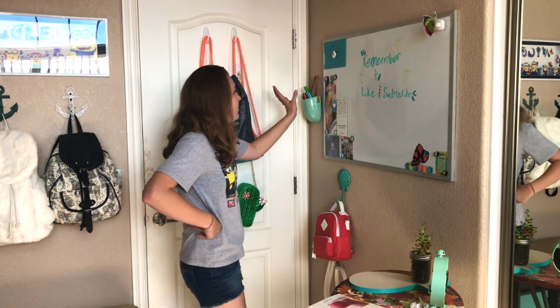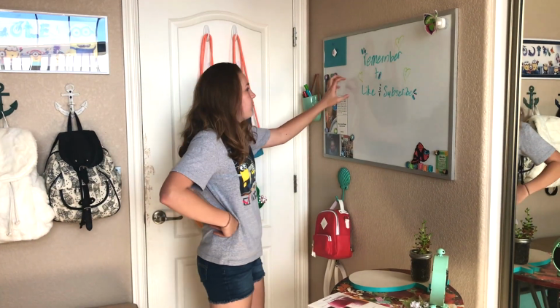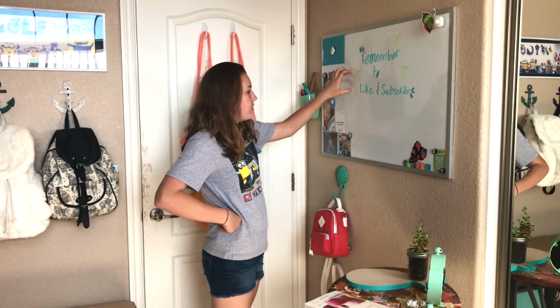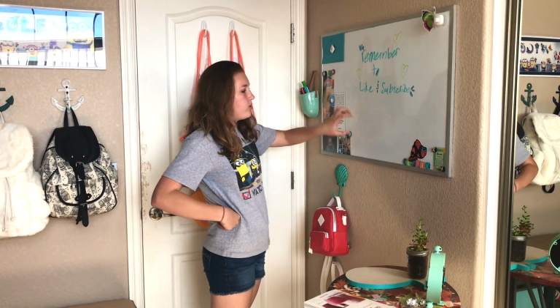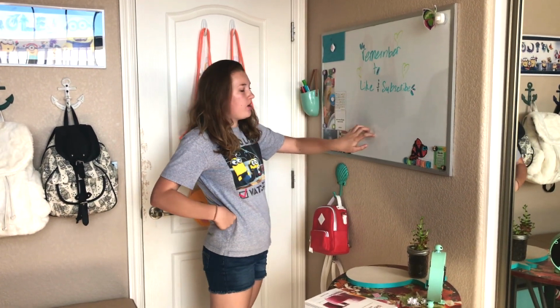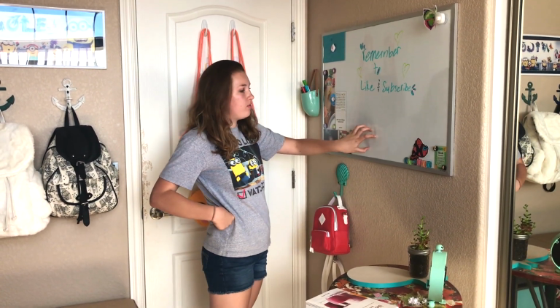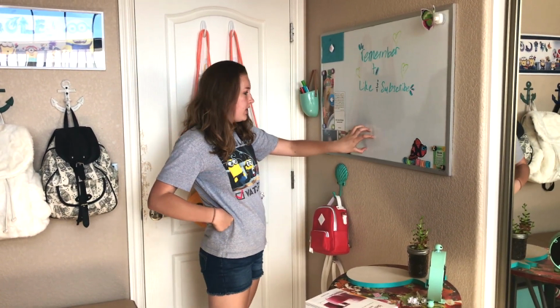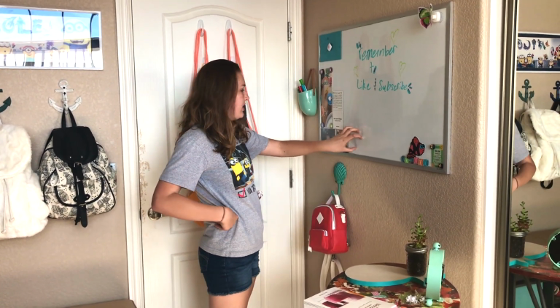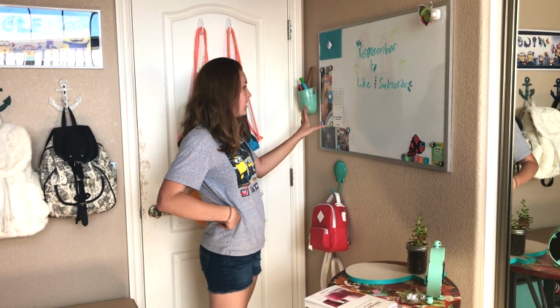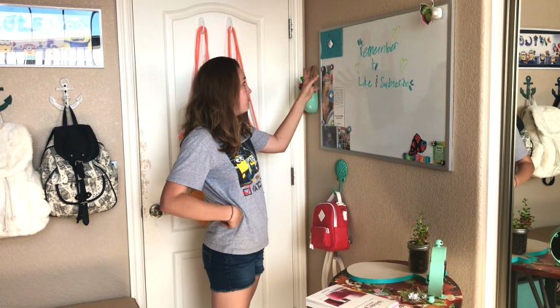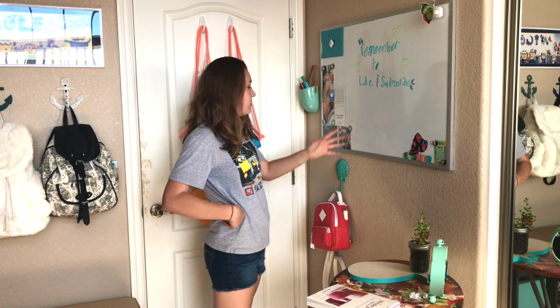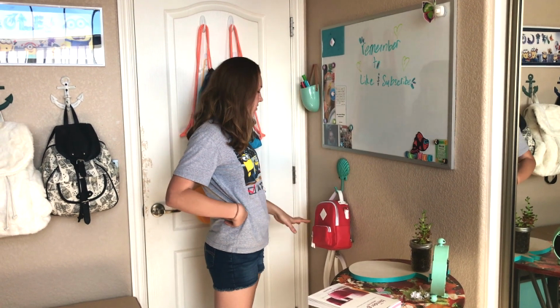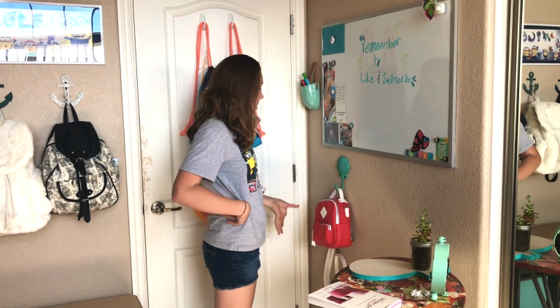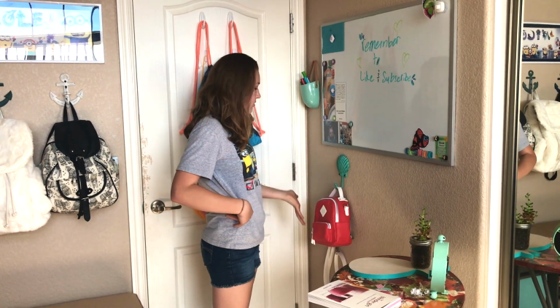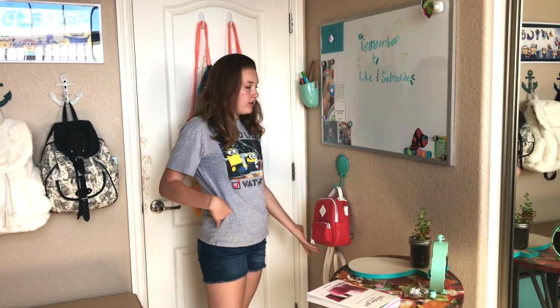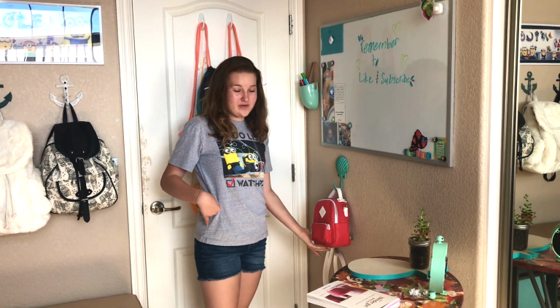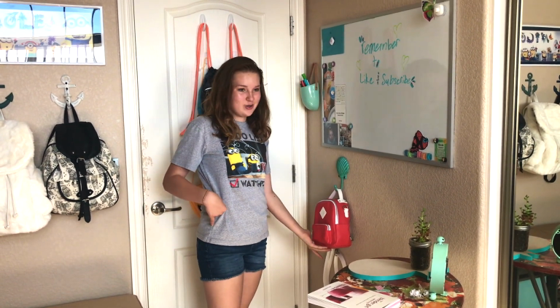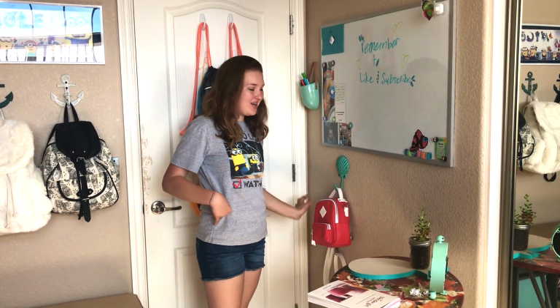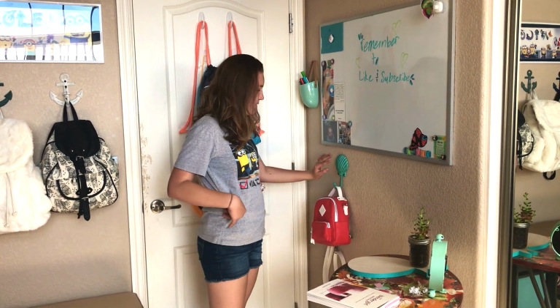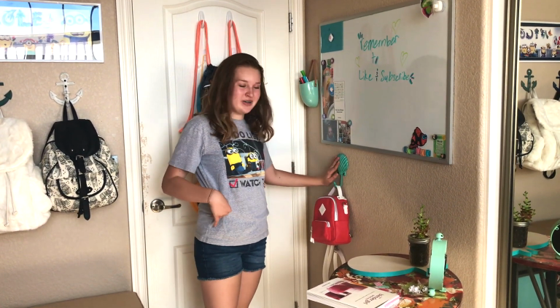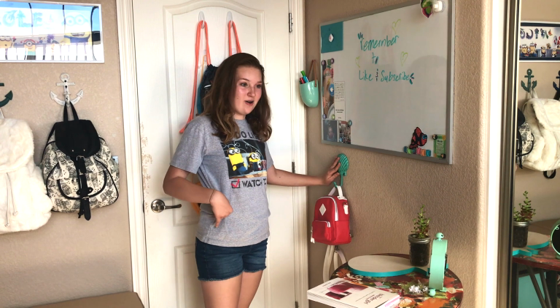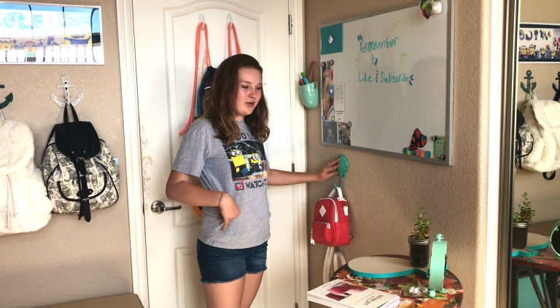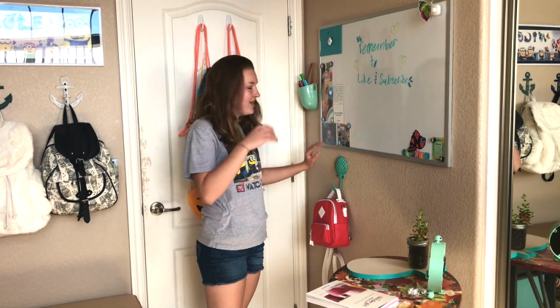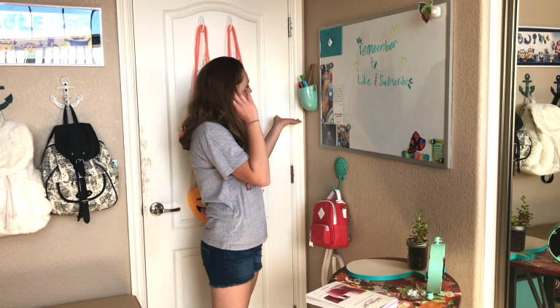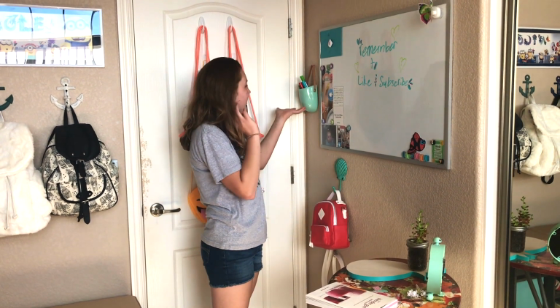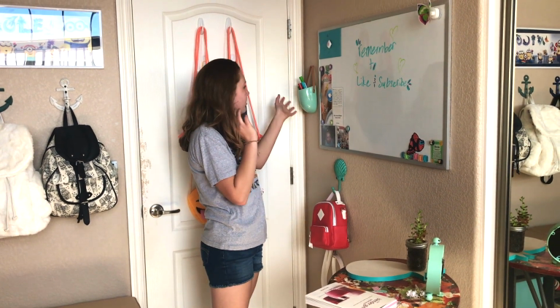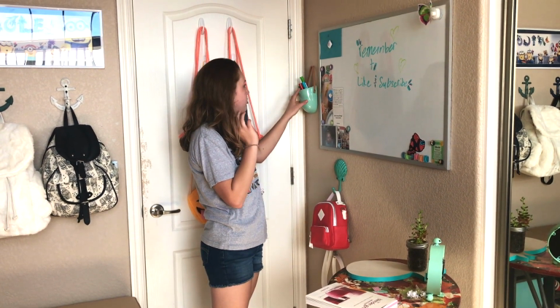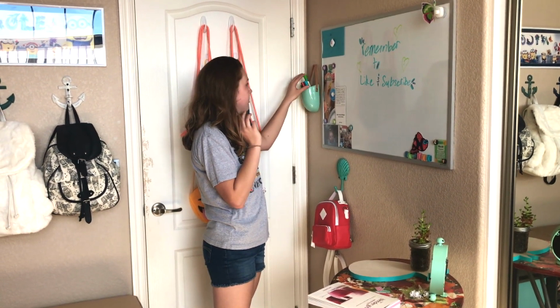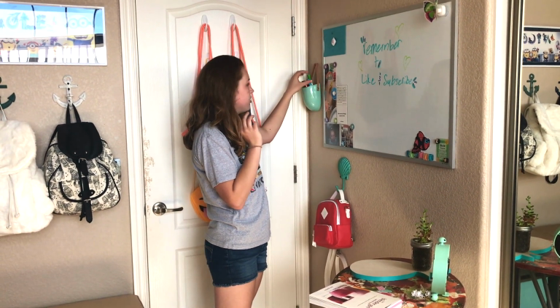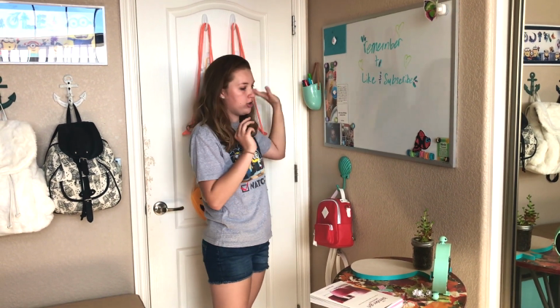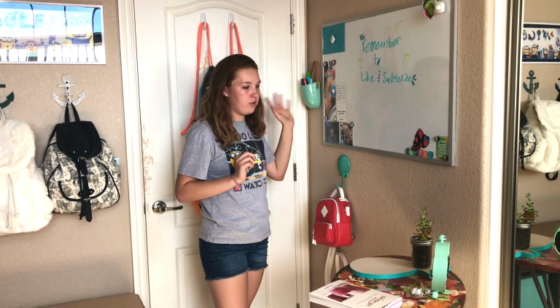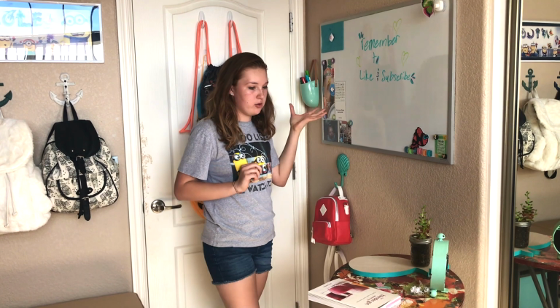This is my whiteboard — I got it from Target and it just has some magnets and stuff on it. Right here is my favorite miniature backpack on a hook I got from Hobby Lobby. I got this from JoAnn's and there's just some markers for my whiteboard.